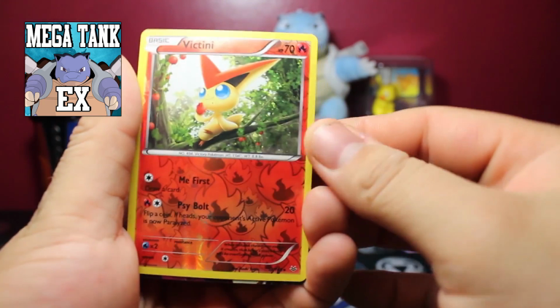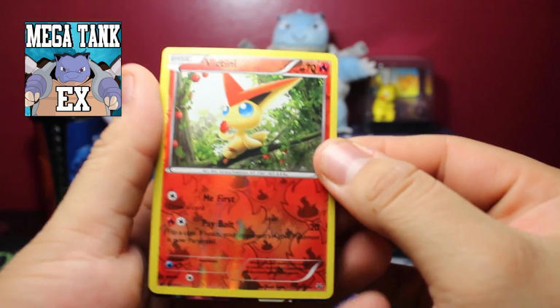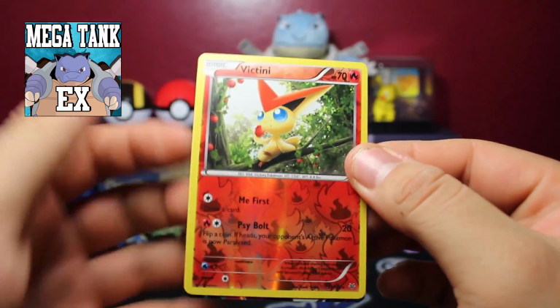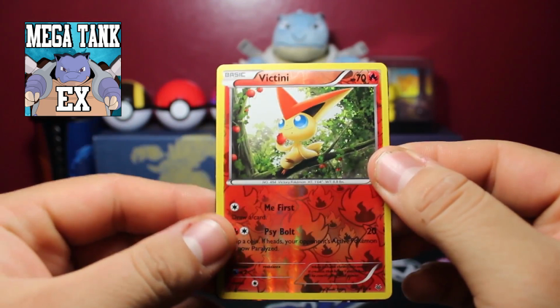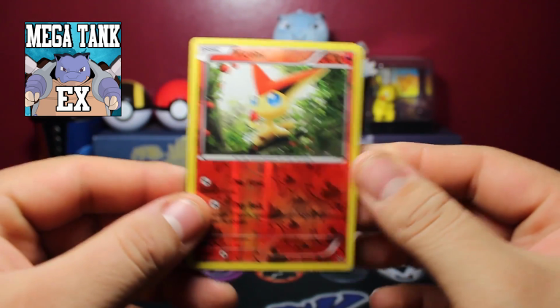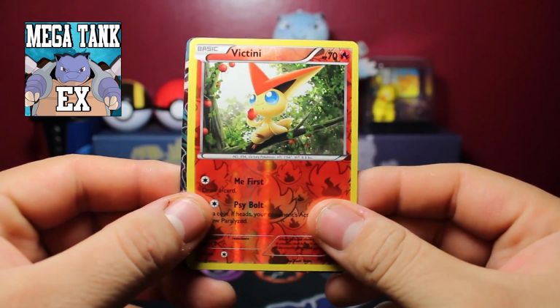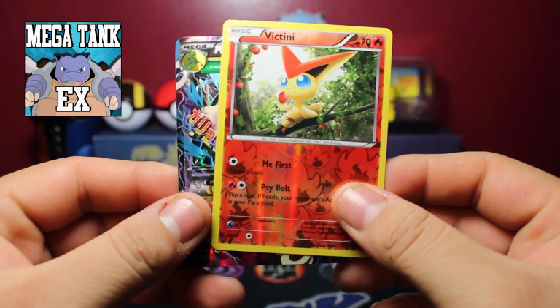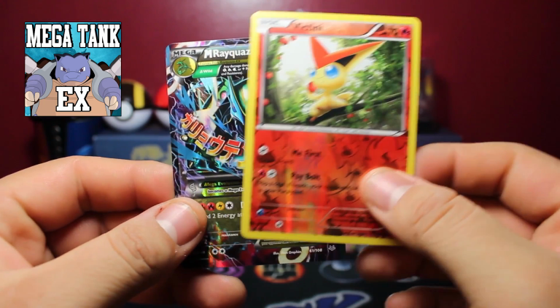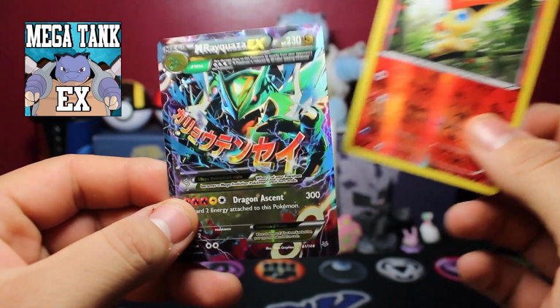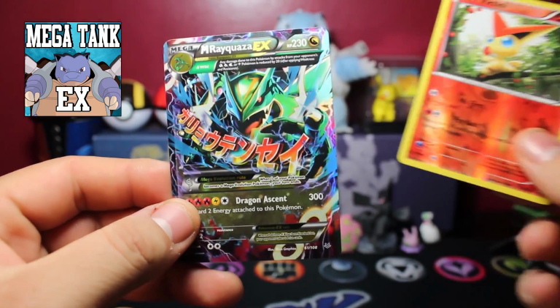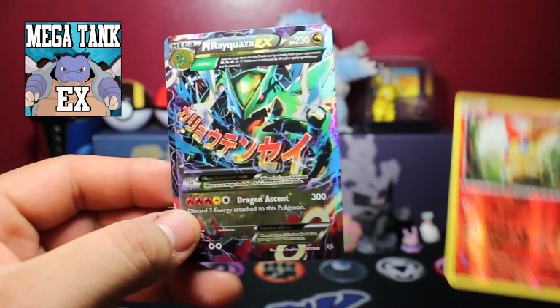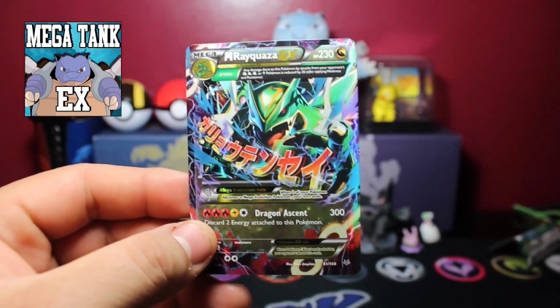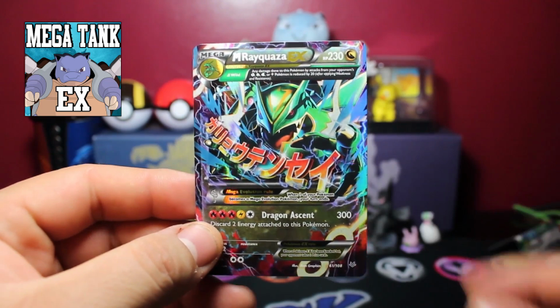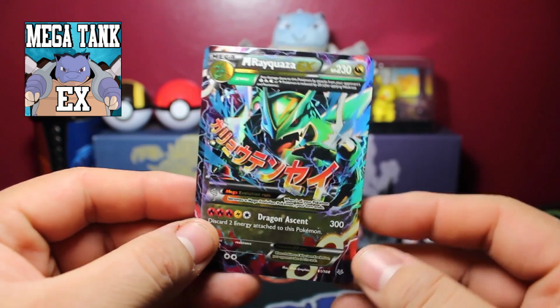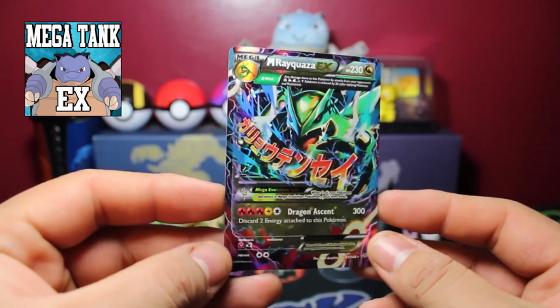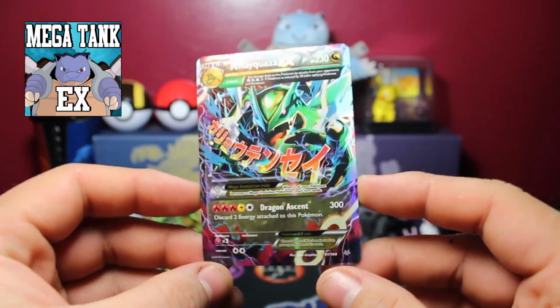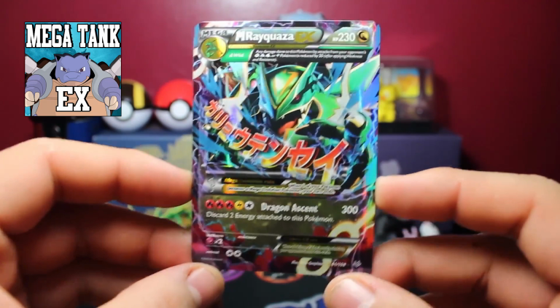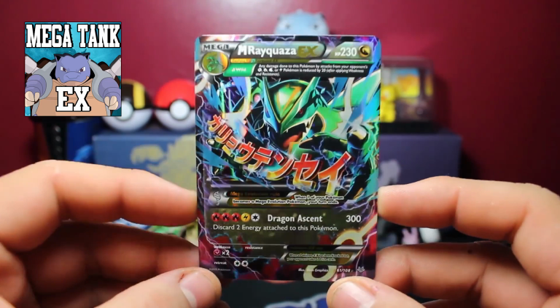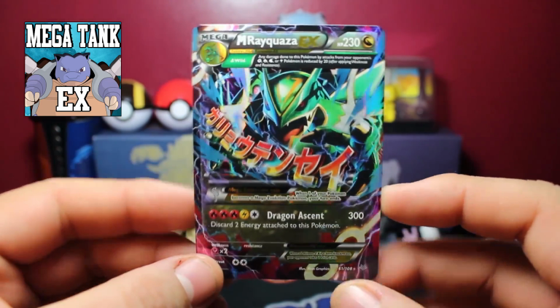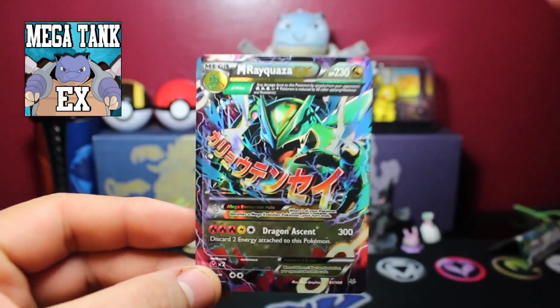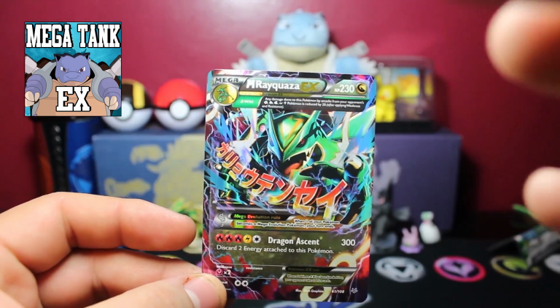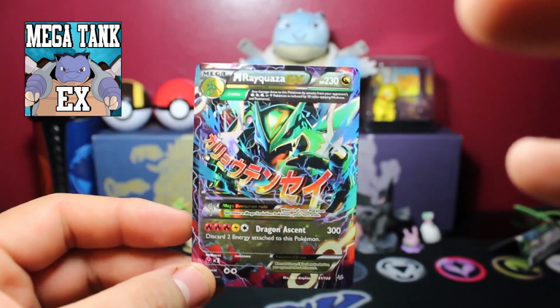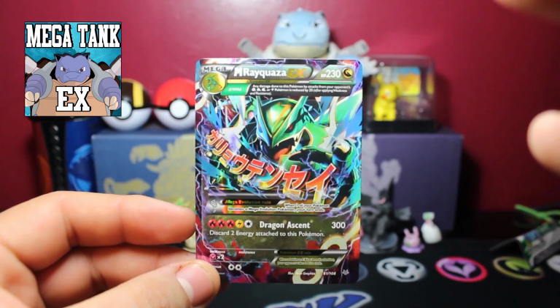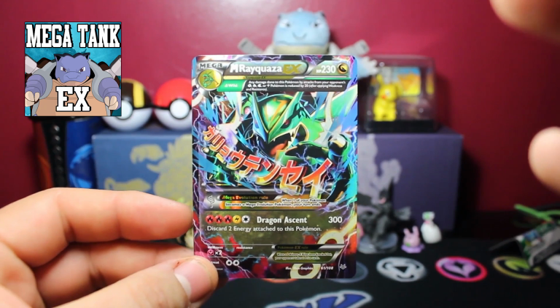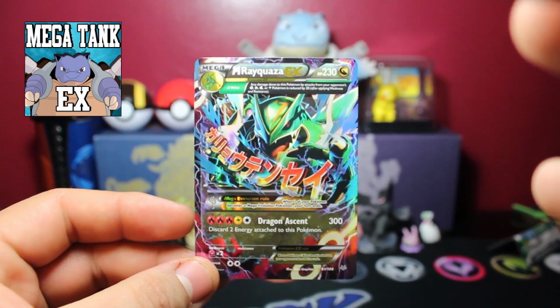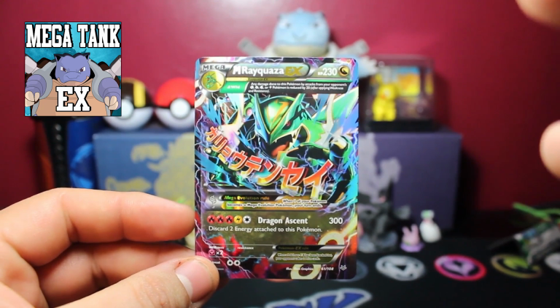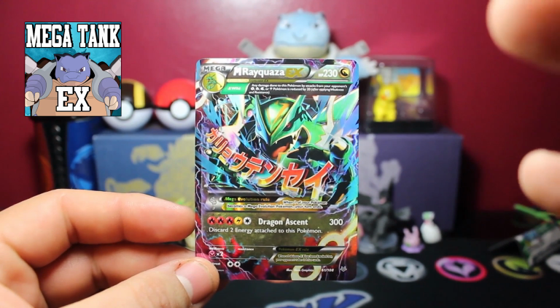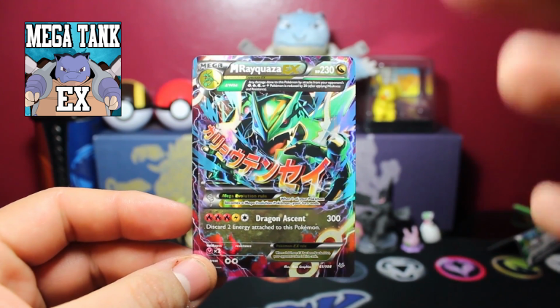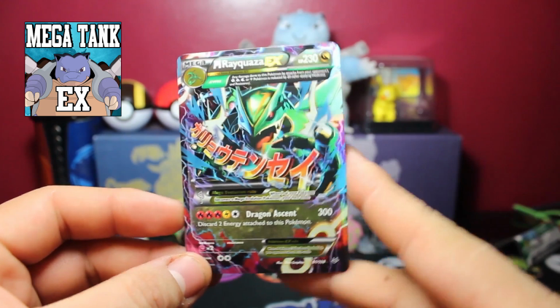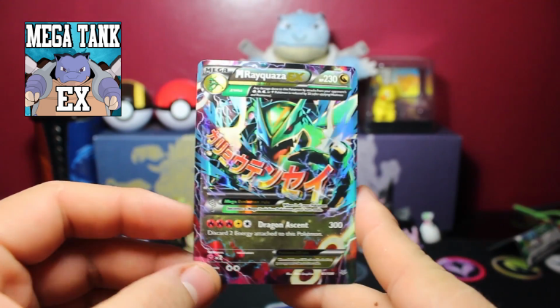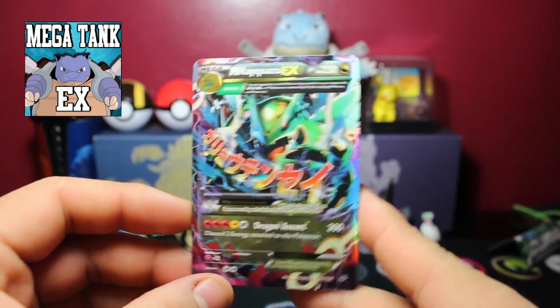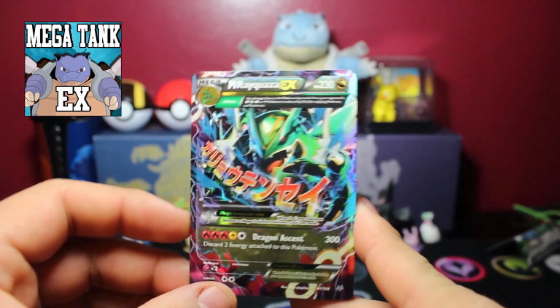Our Reverse is a Latini which is a rare. And our Ultra Pack is a Mega Rayquaza EX. Very nice pull. I haven't seen too many Ultra Rares being pulled on Pokemon Pack Daily.